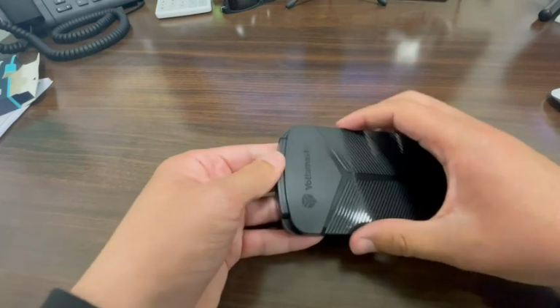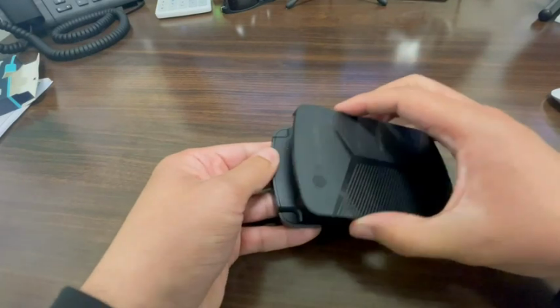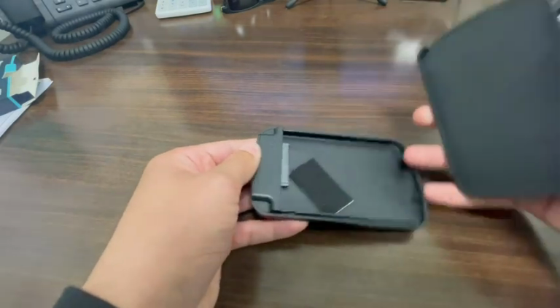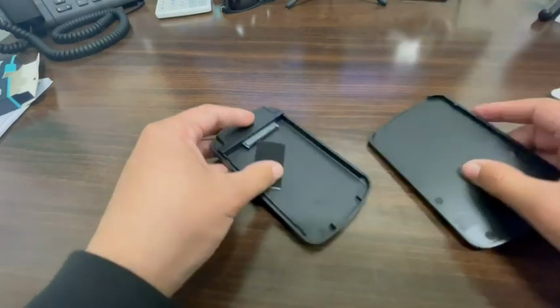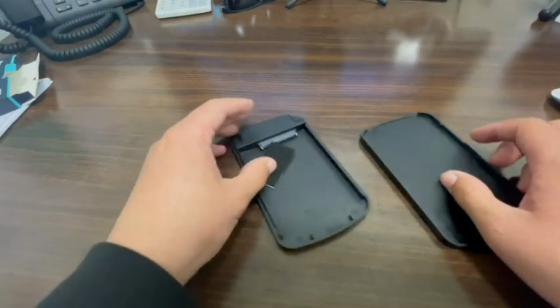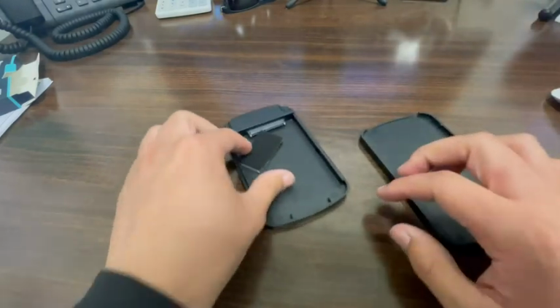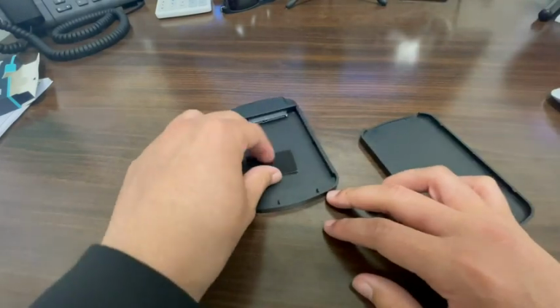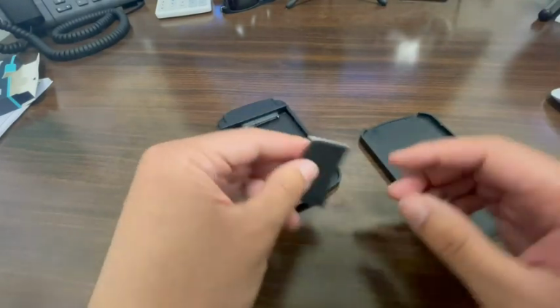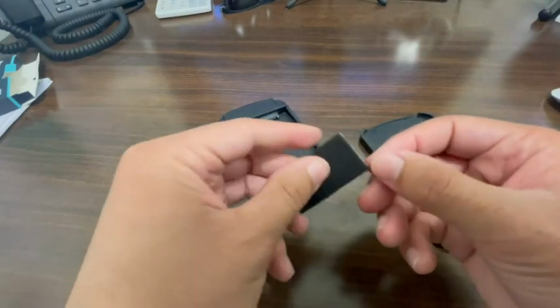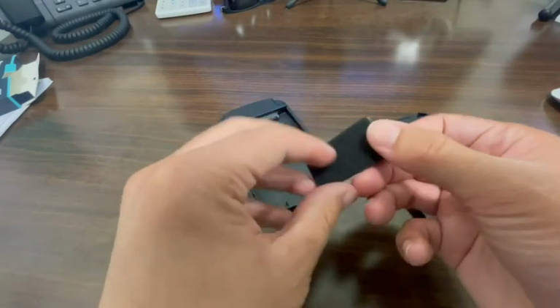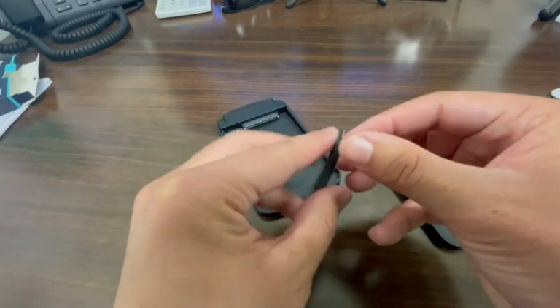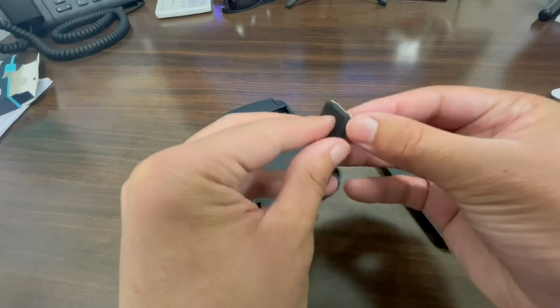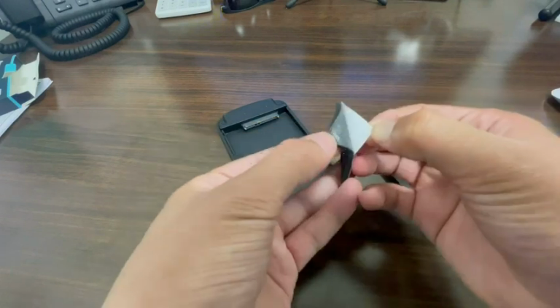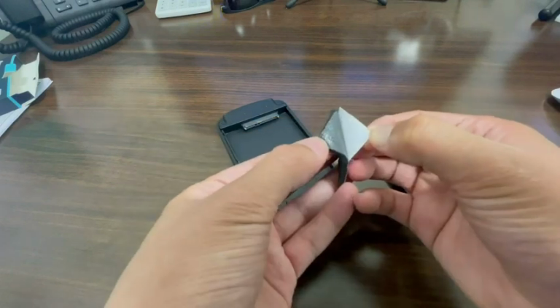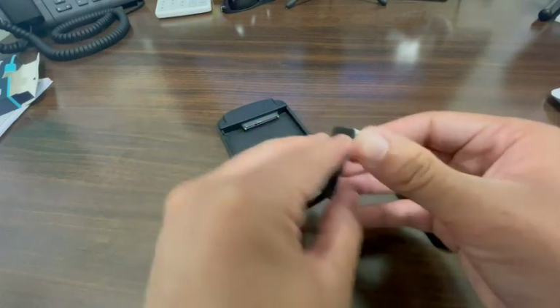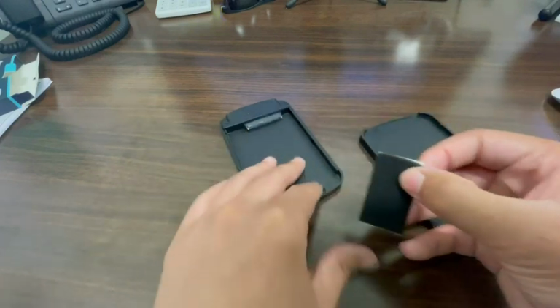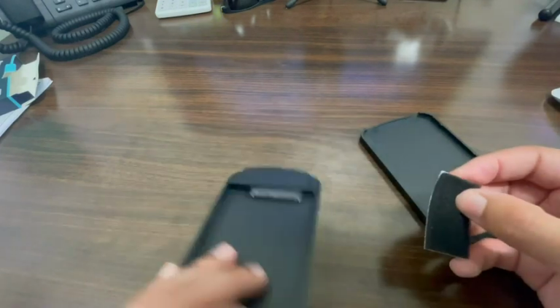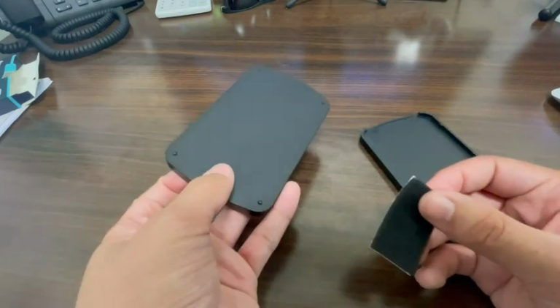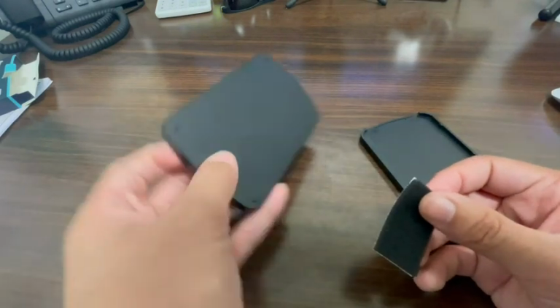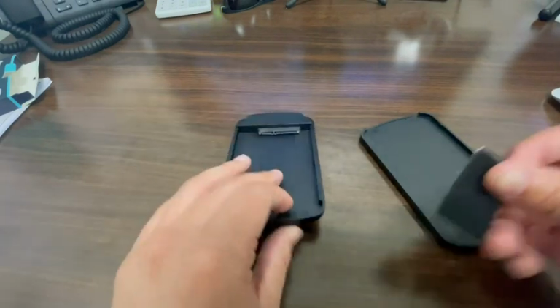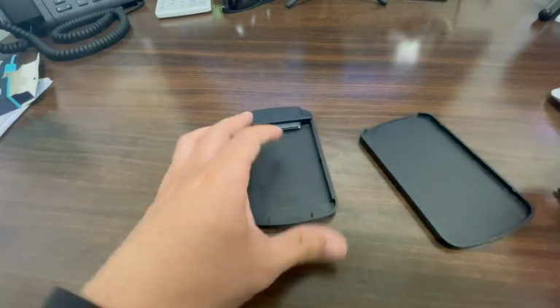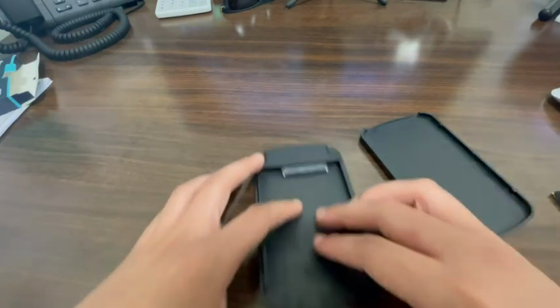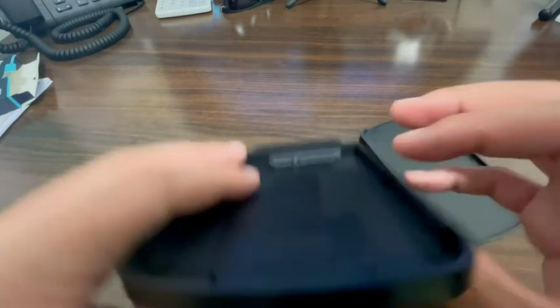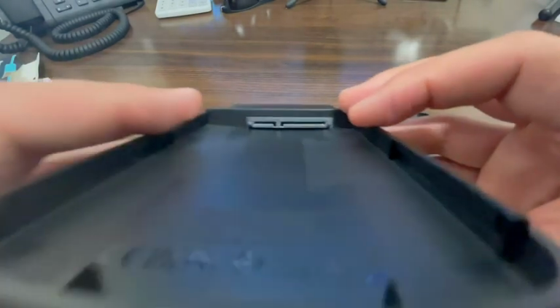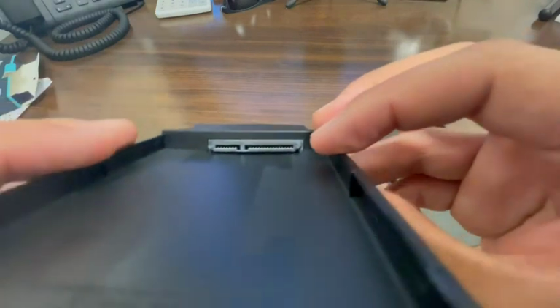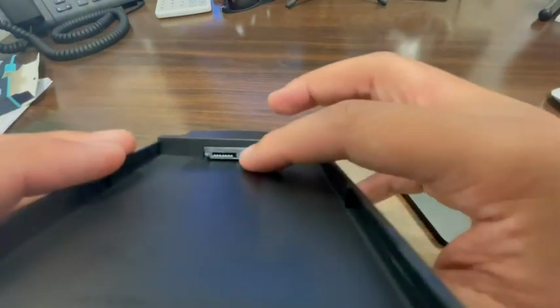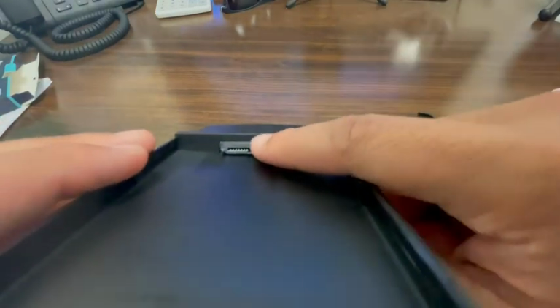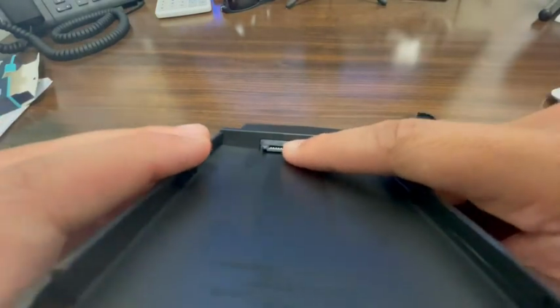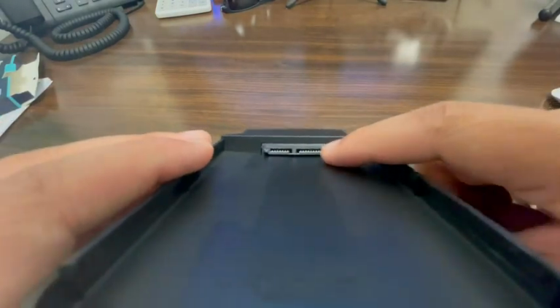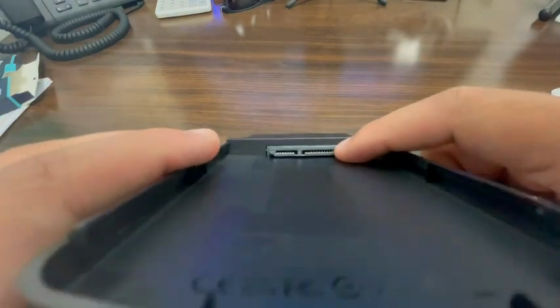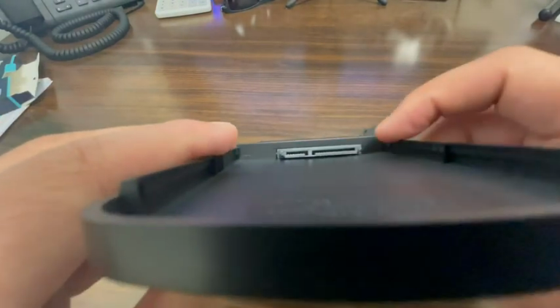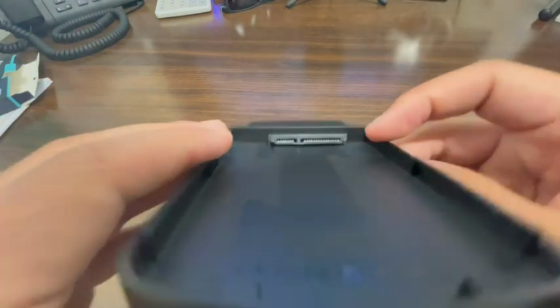You pop this open just like that, and this is where you can pull out this piece right here. When you peel the back off it's sticky, so you can apply it to the back to give you some traction so it's not sliding around everywhere. And this is where you can put in your memory cards, right here on each side.